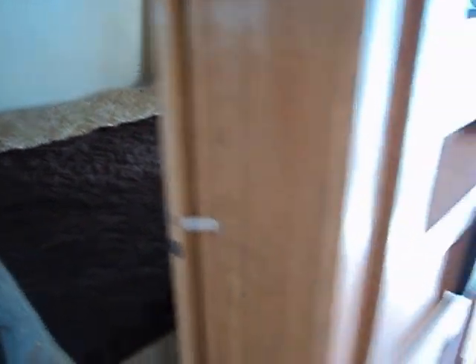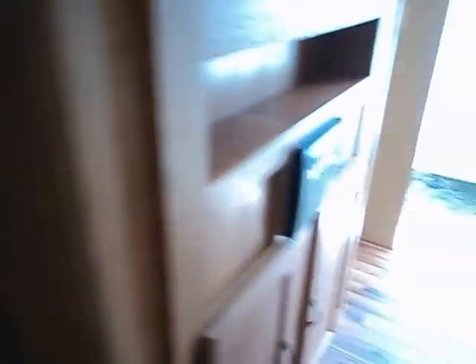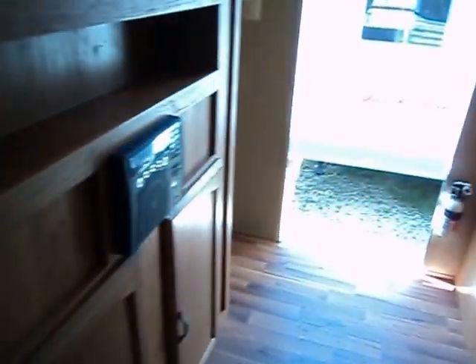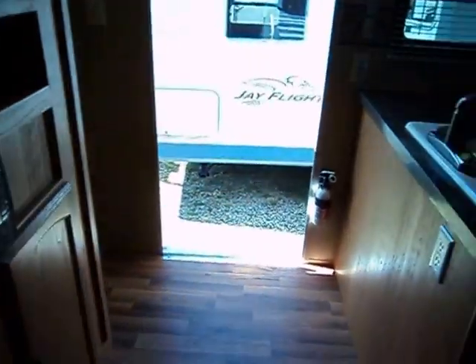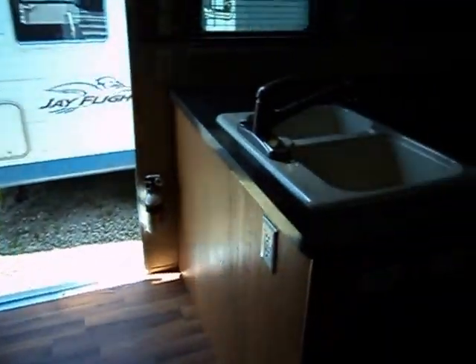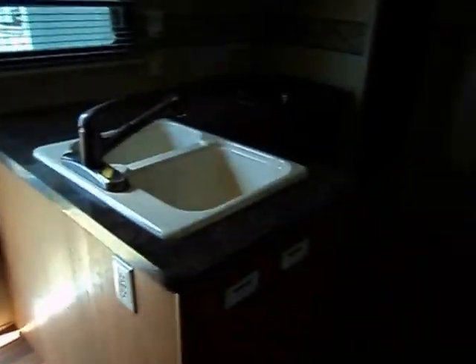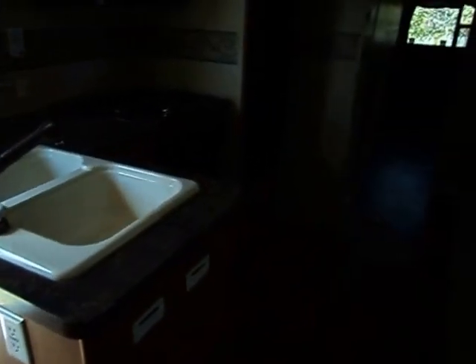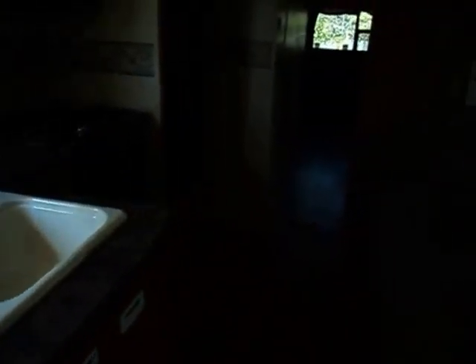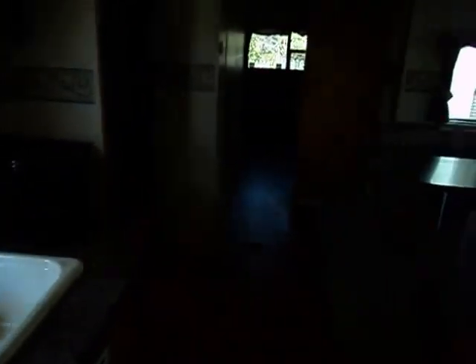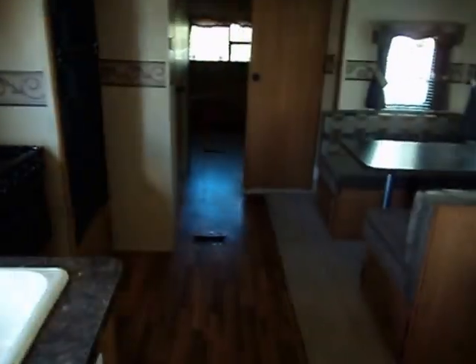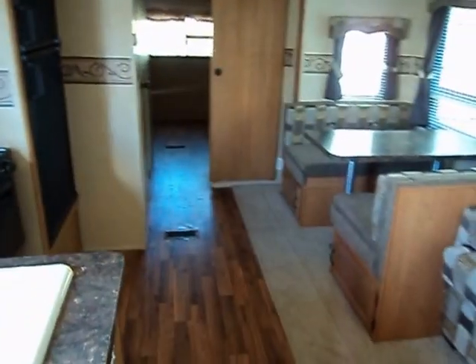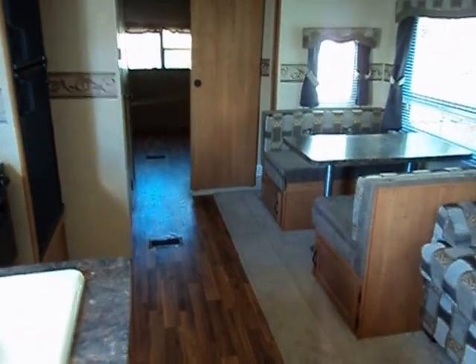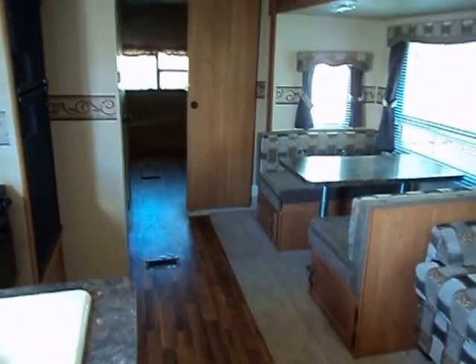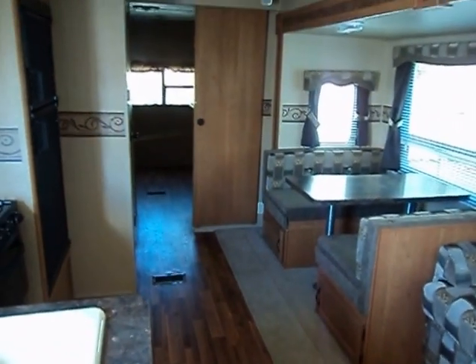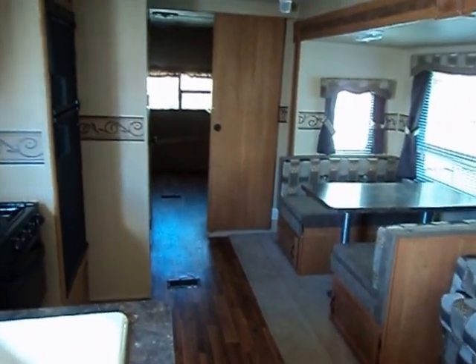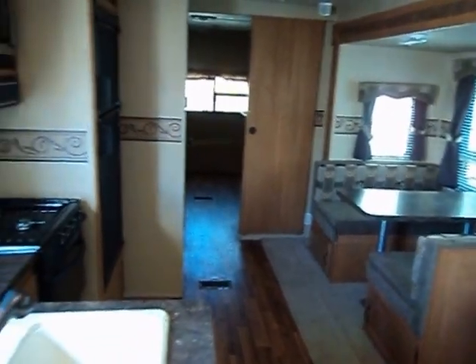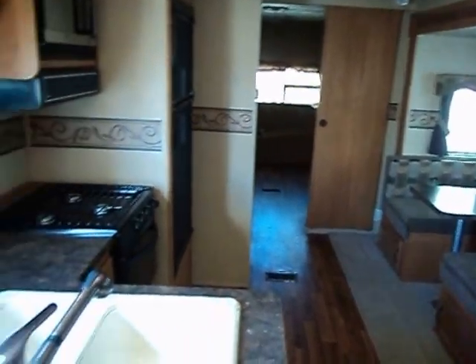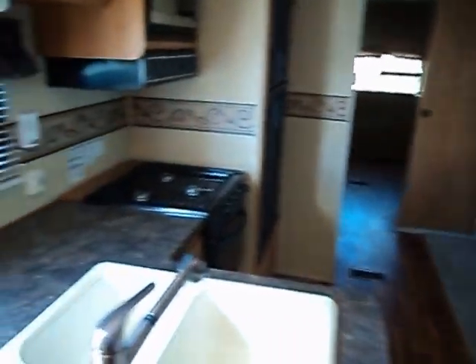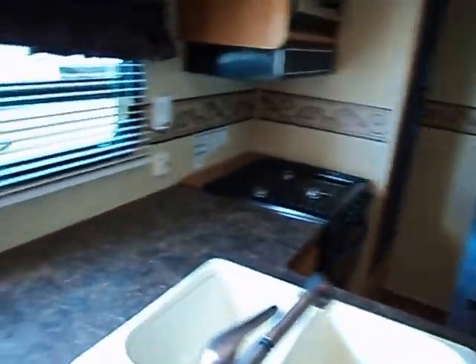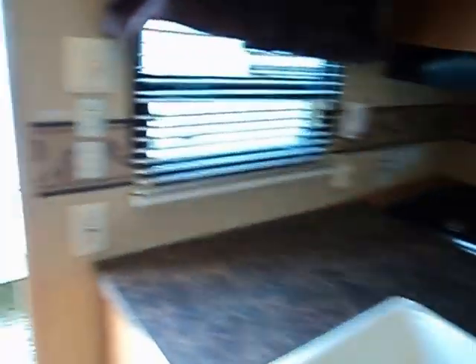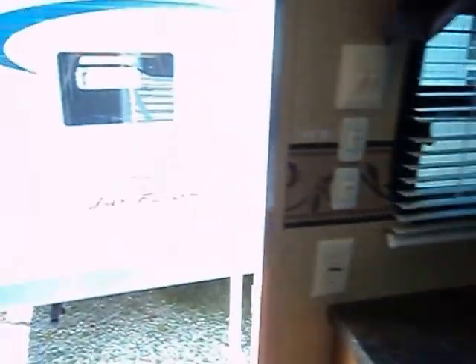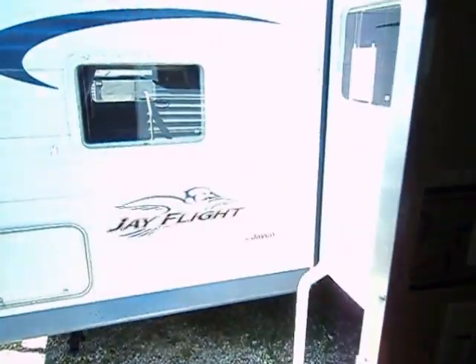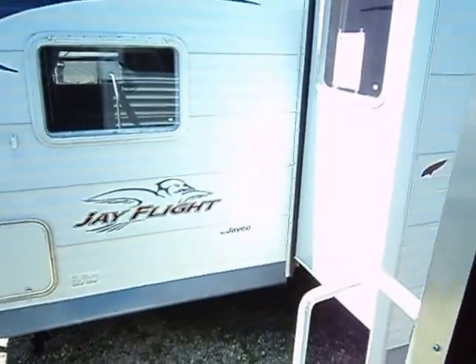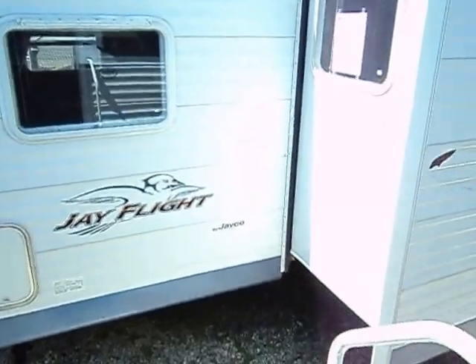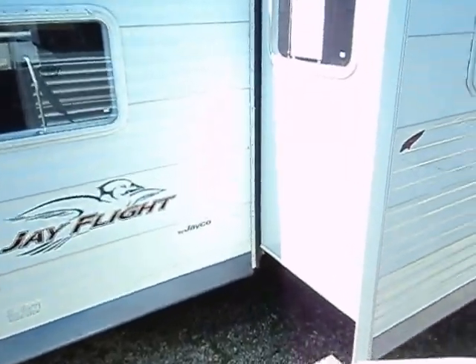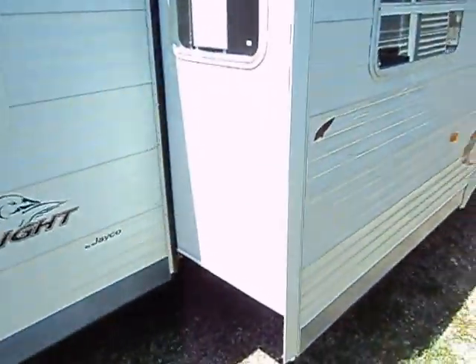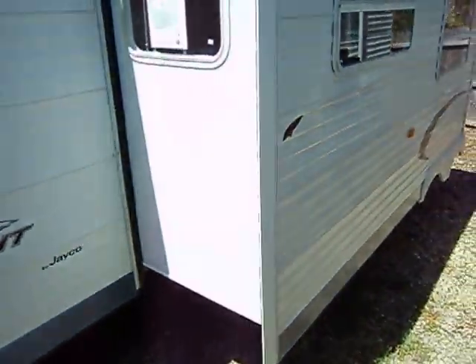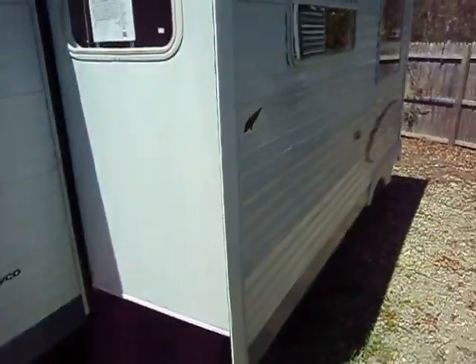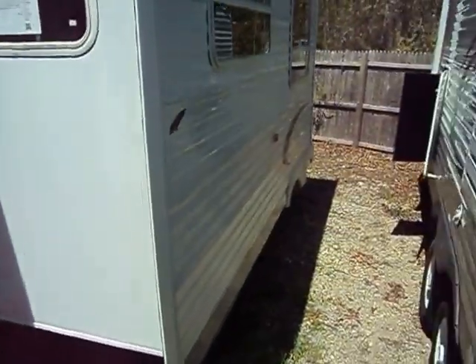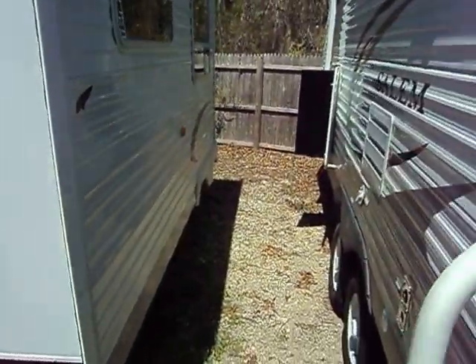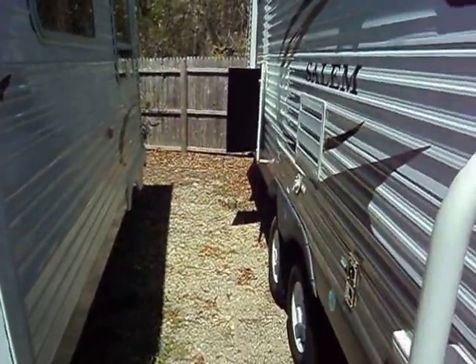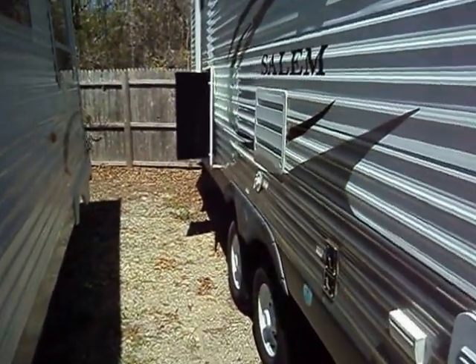Again, this is a 2011 Salem 29 QBDS offered for sale at Whitehorse RV Center in Galloway, New Jersey. Feel free to click the contact seller button or give us a call for more information at 609-404-1717.